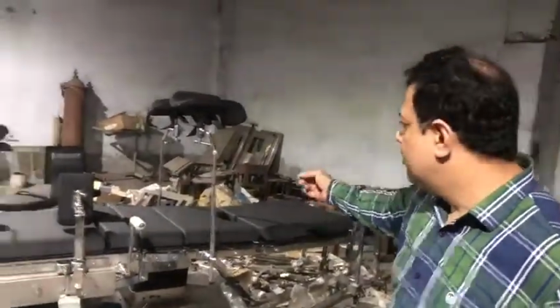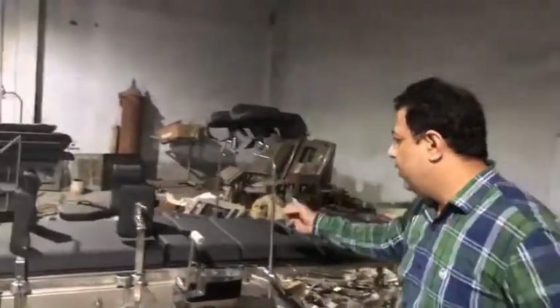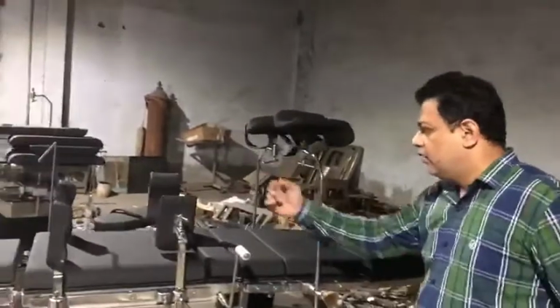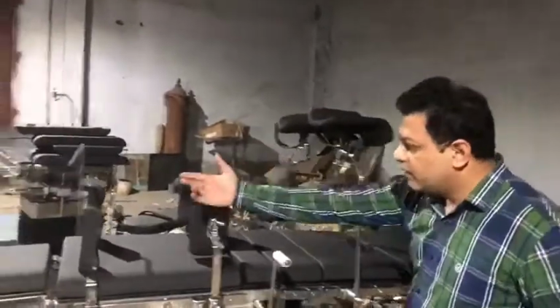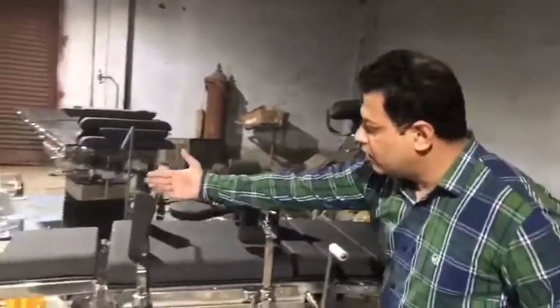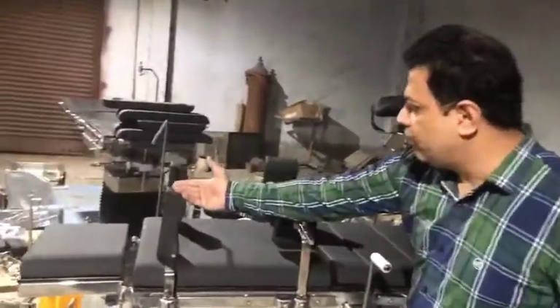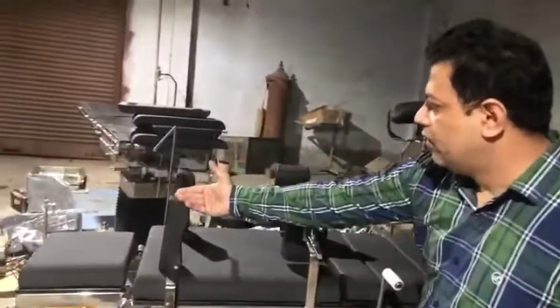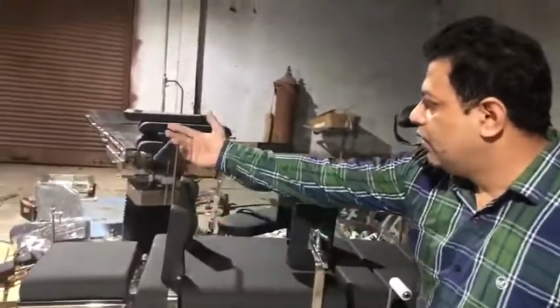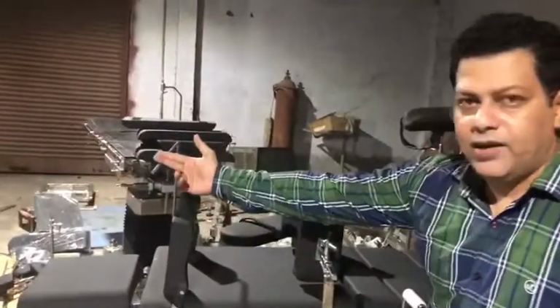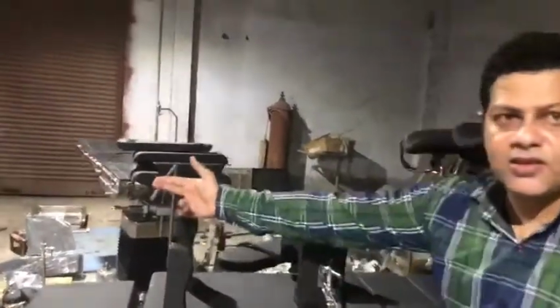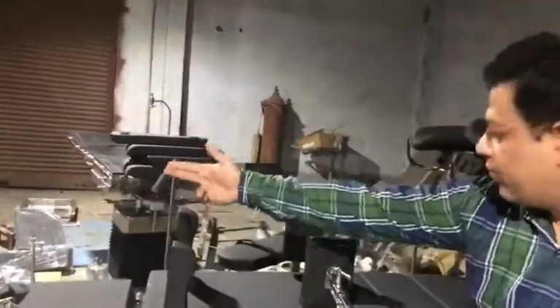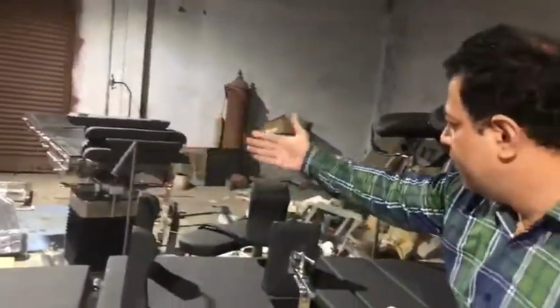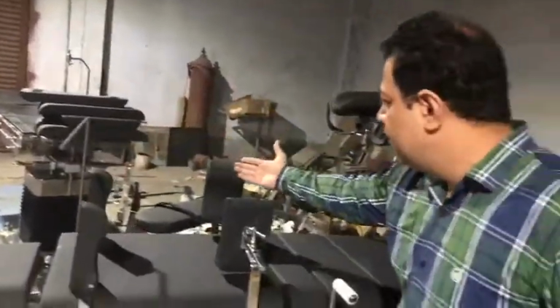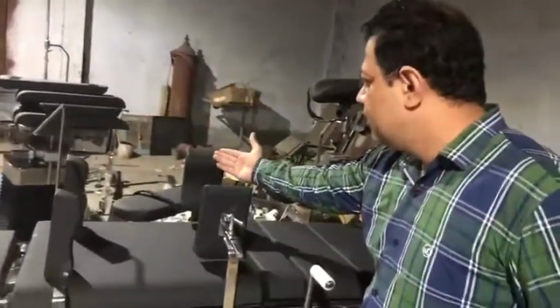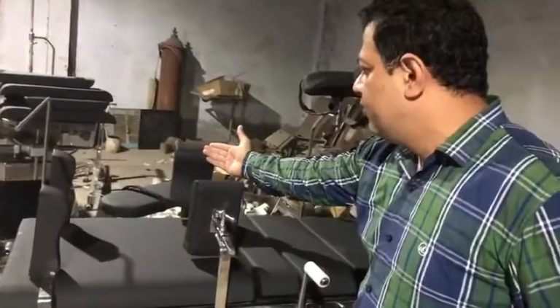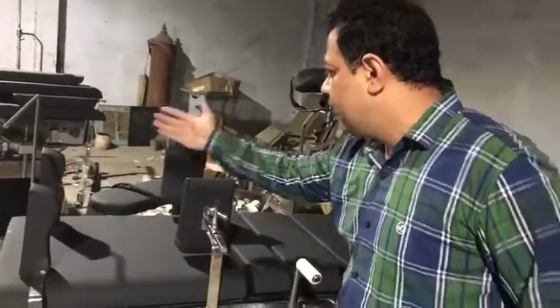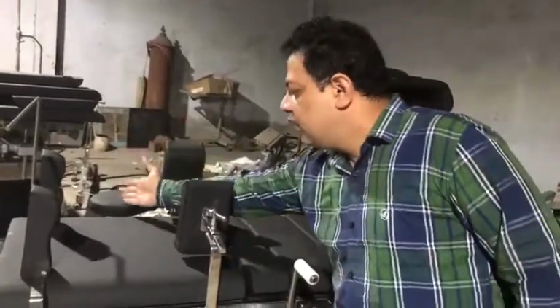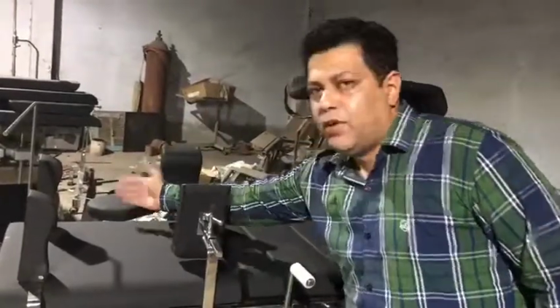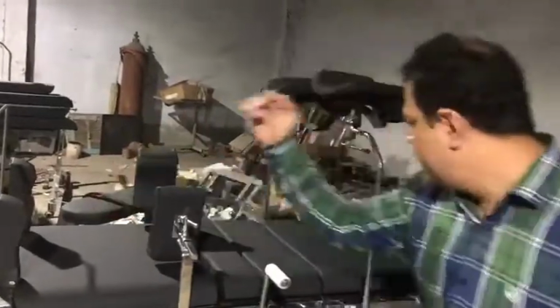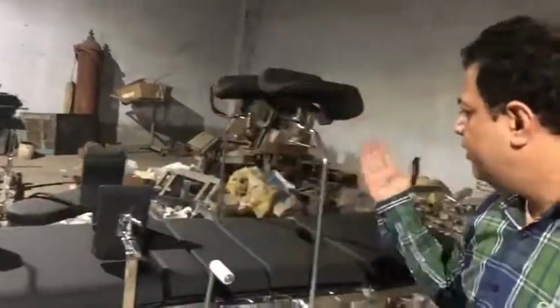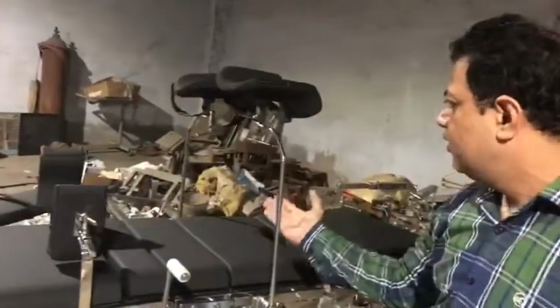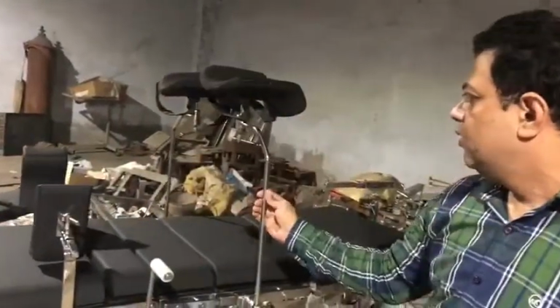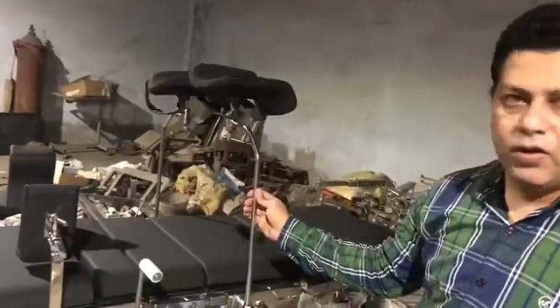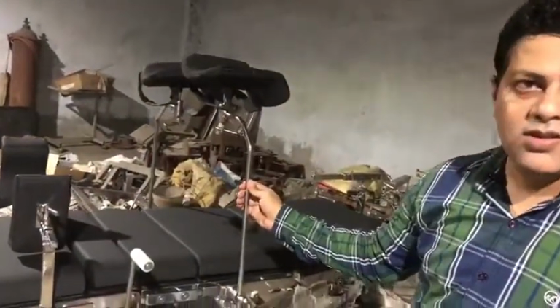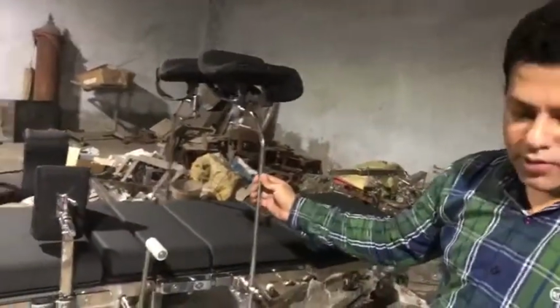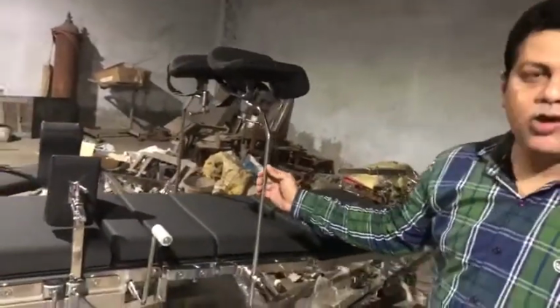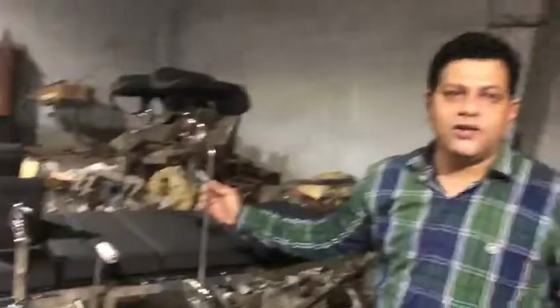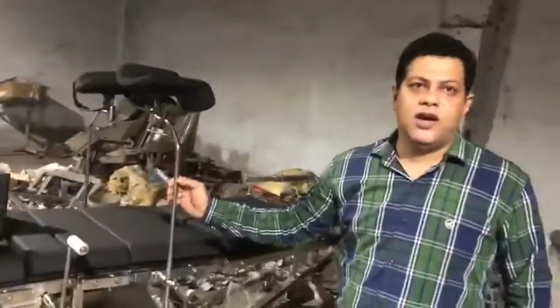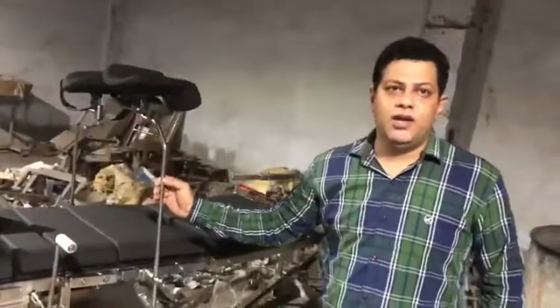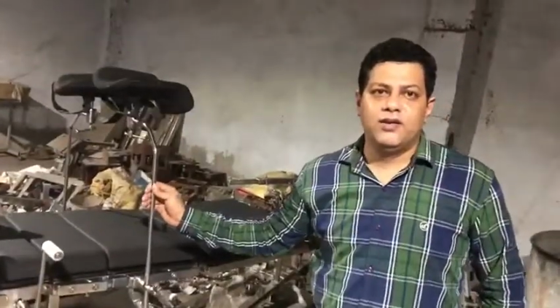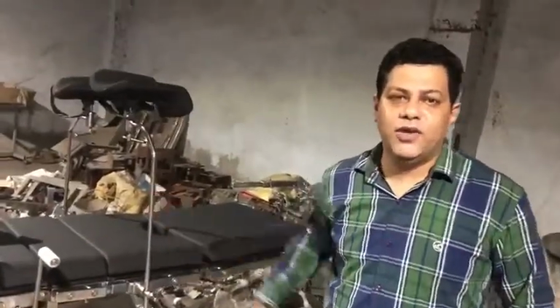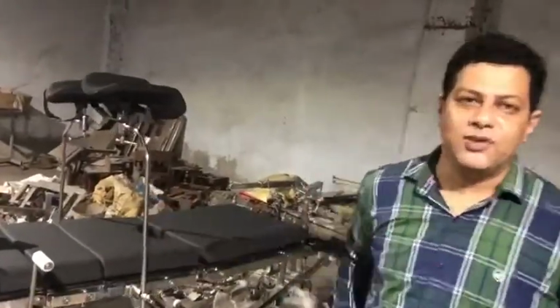We have shoulder support, an anesthetic screen frame, side support, armboard and leg holders. I hope you like this item and my reading. Thank you.